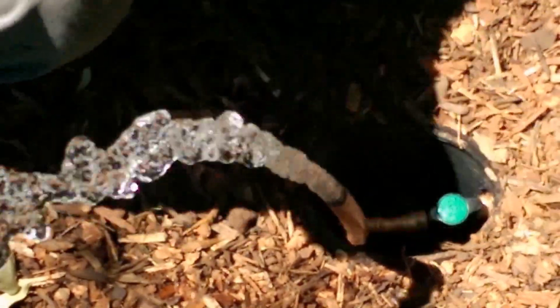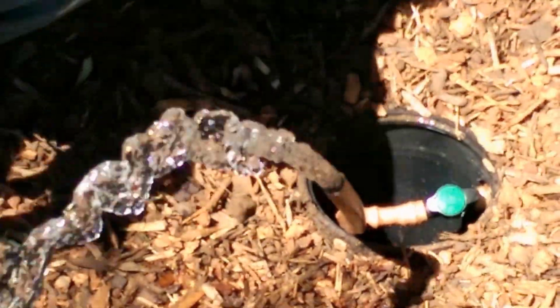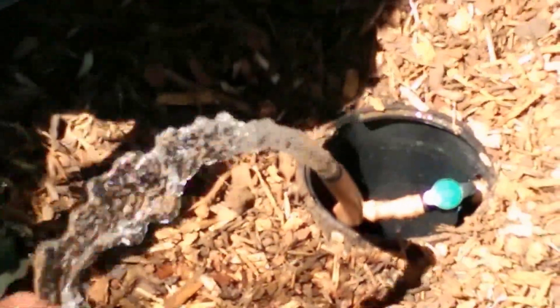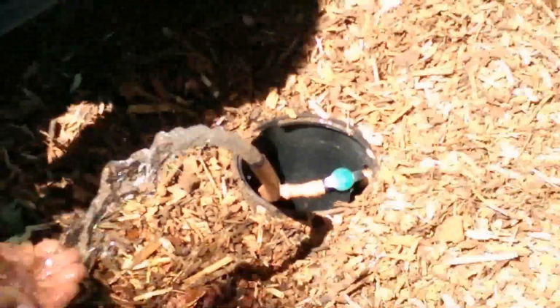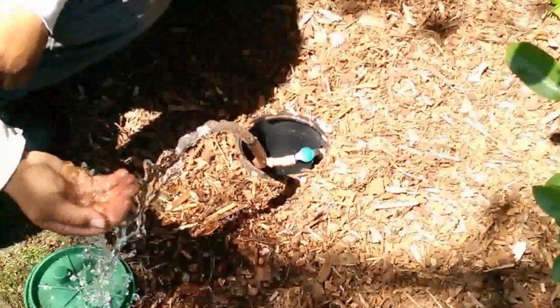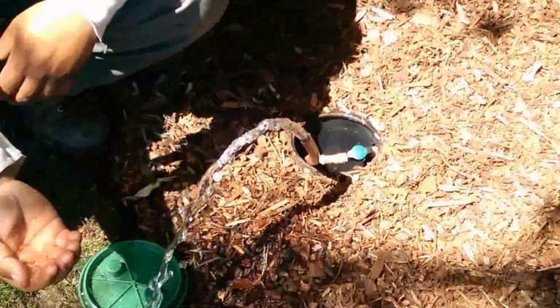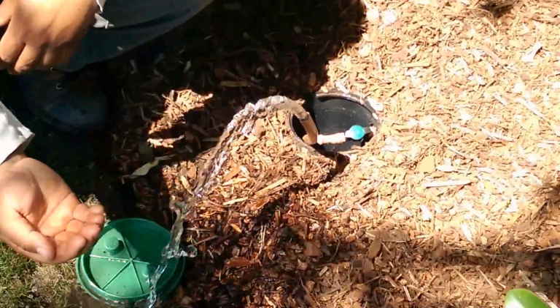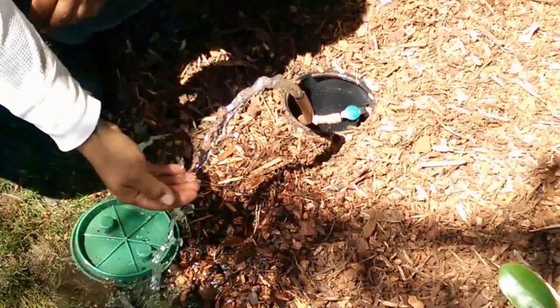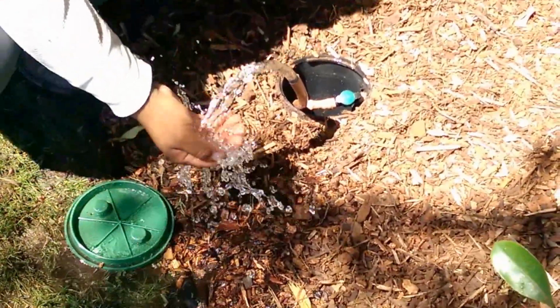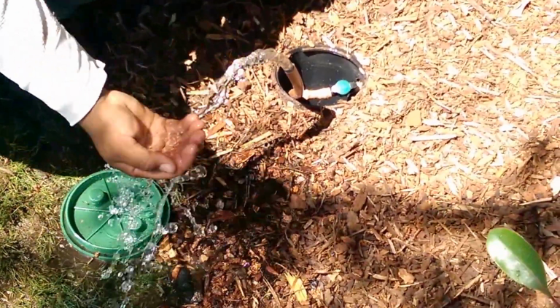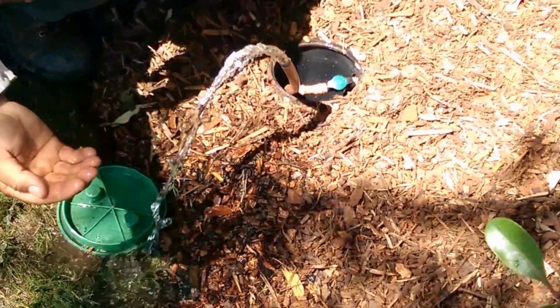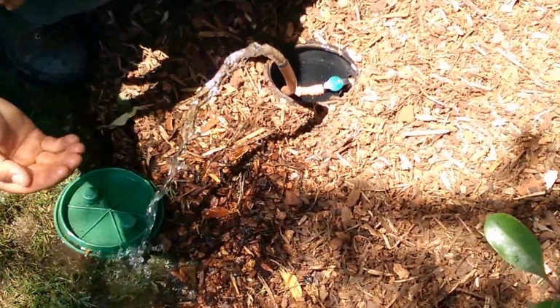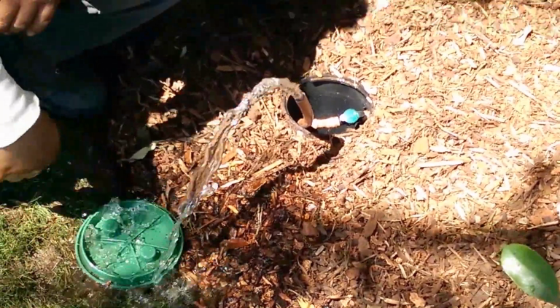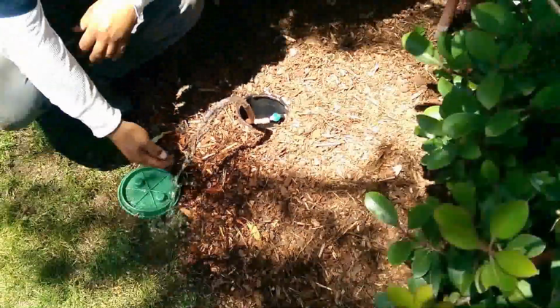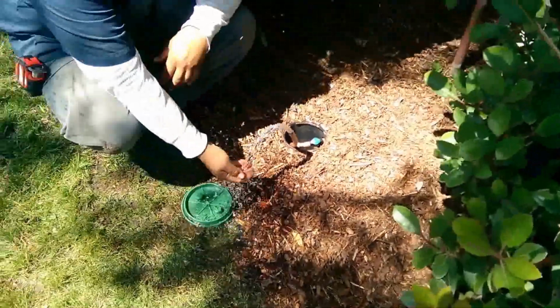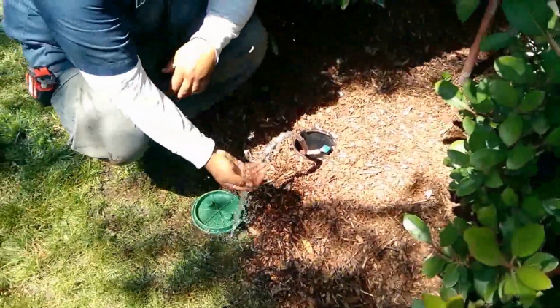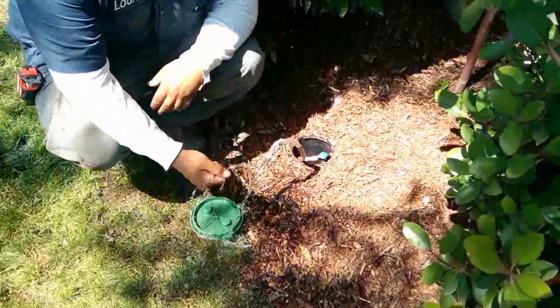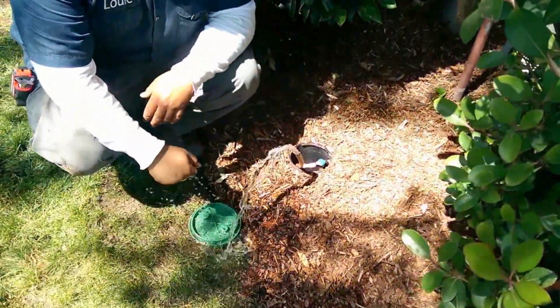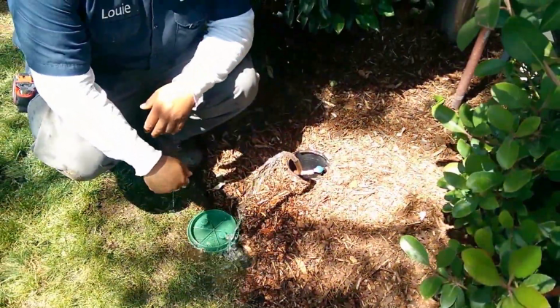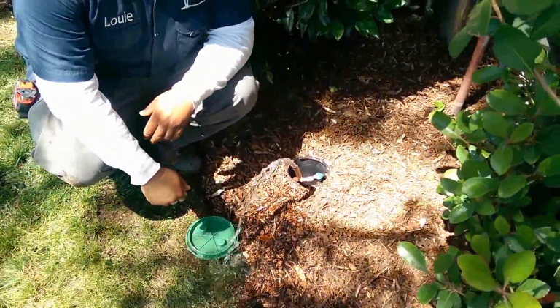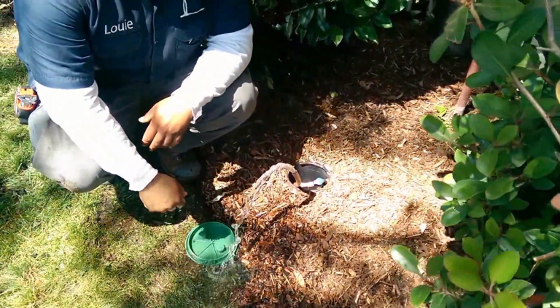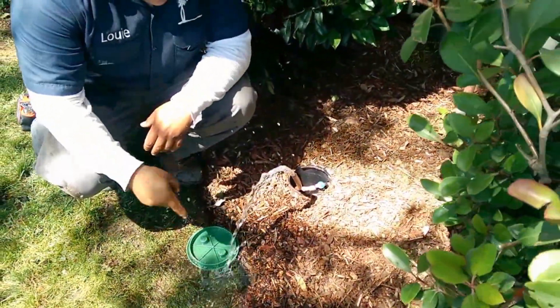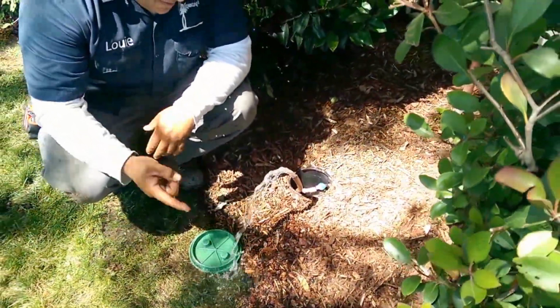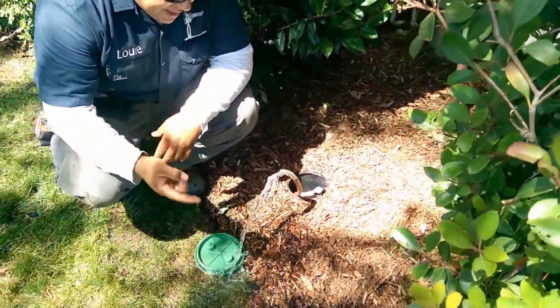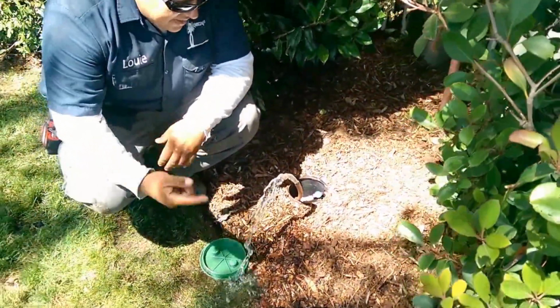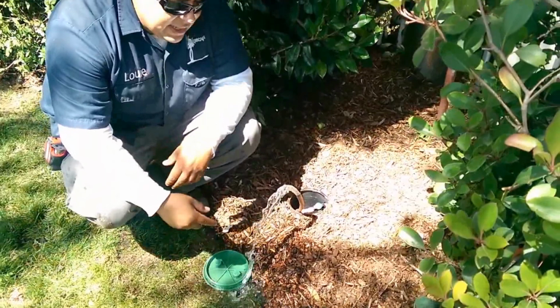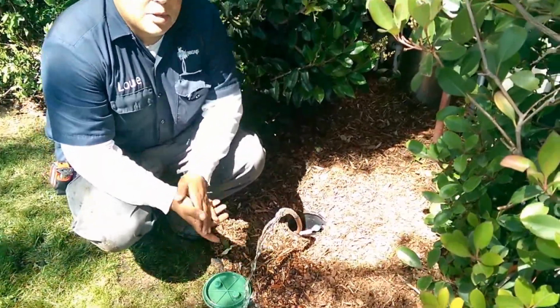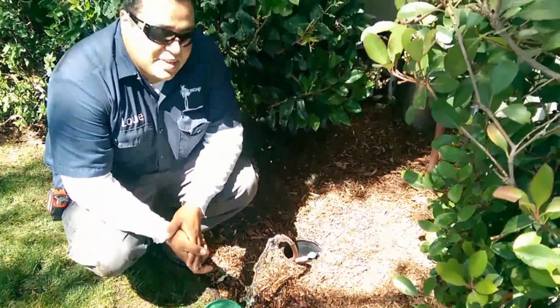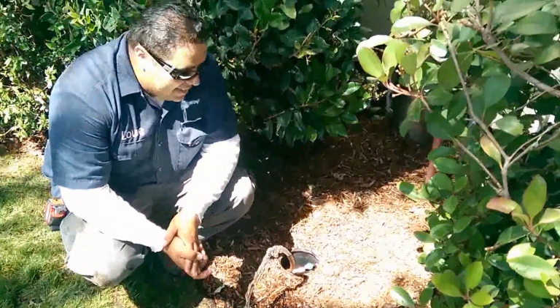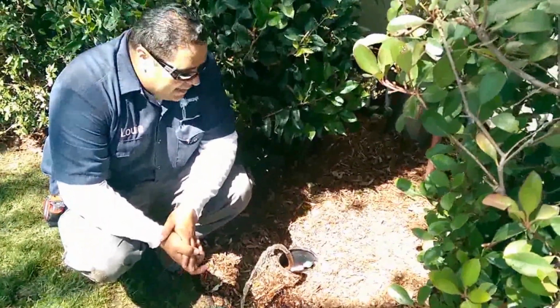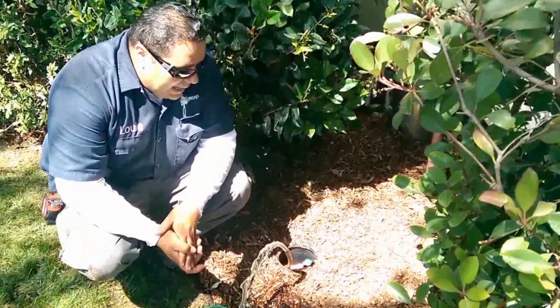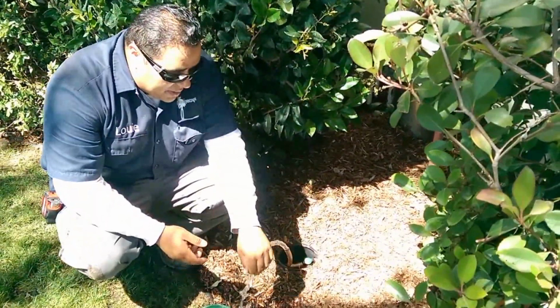Look at that — fantastic. Right now it's clear water. It is a new system, so it's a good idea to let it run for a few minutes here. That'll flush out any sand, any impurities, things like that out of the zone.